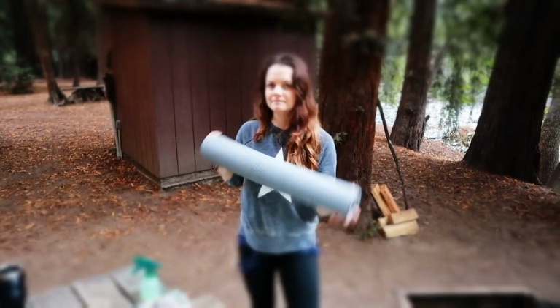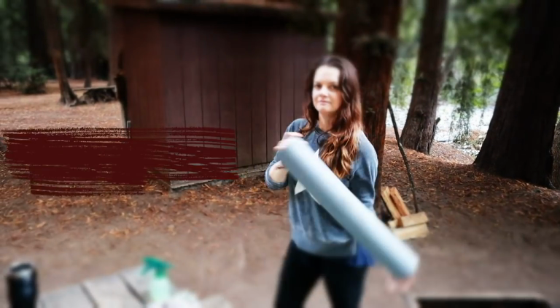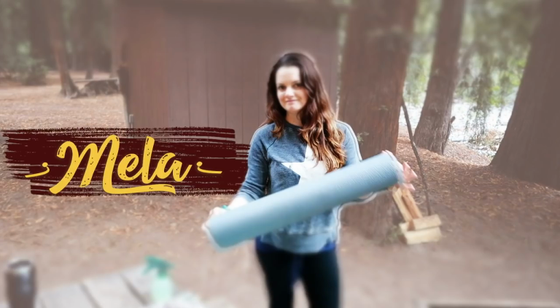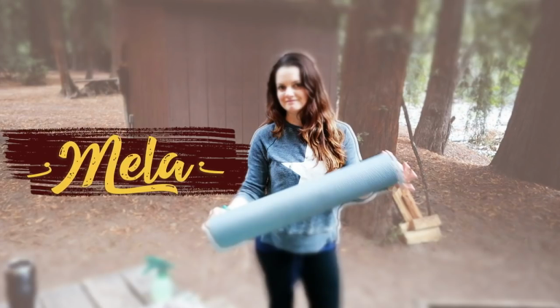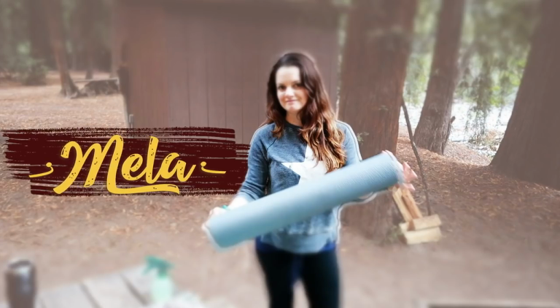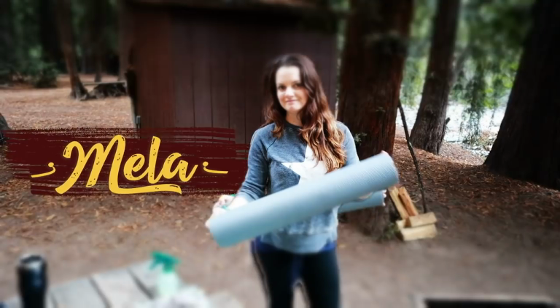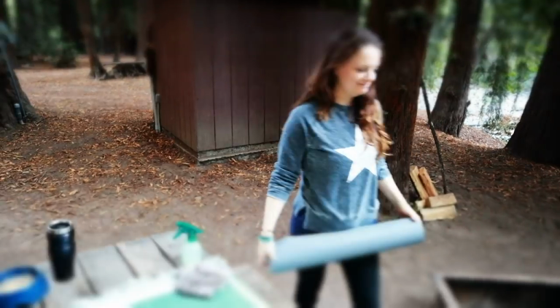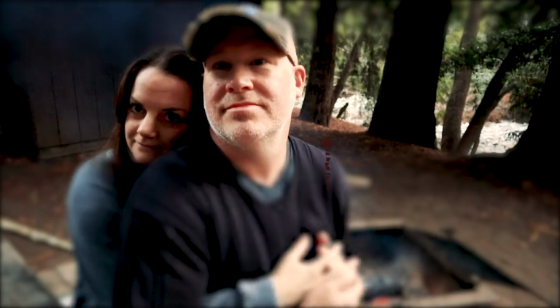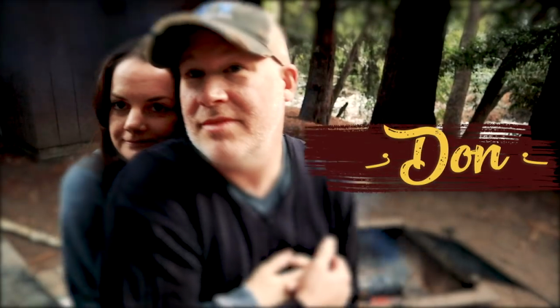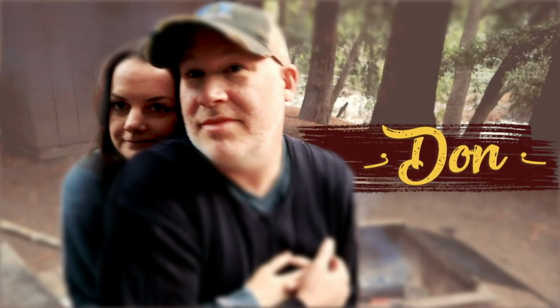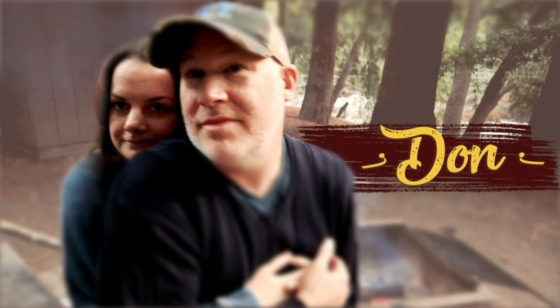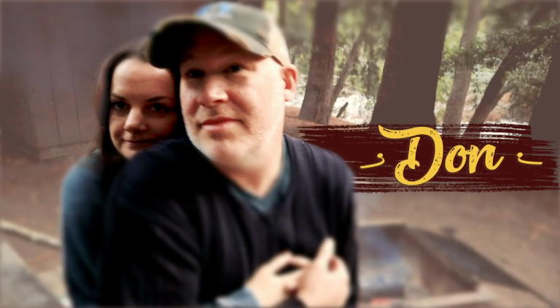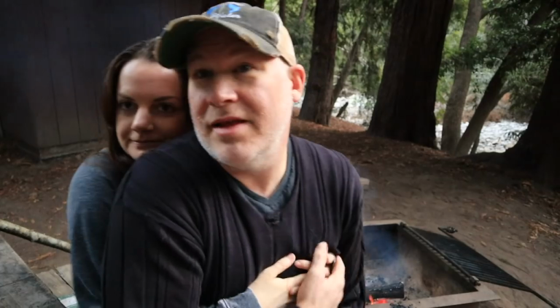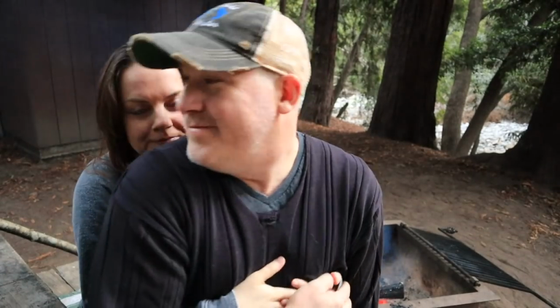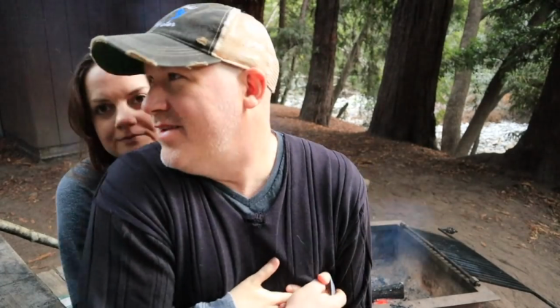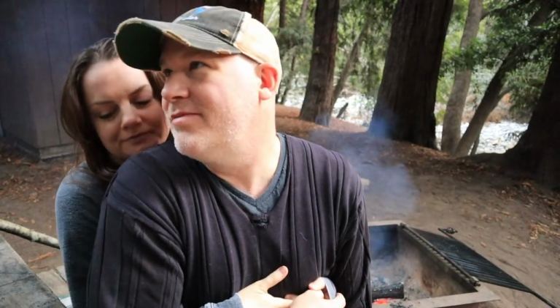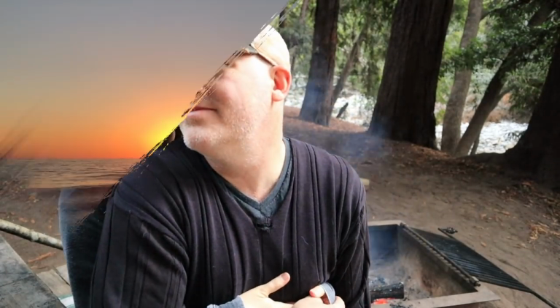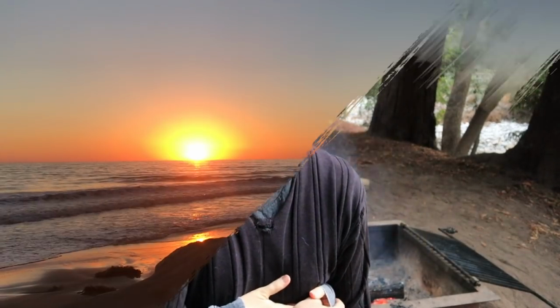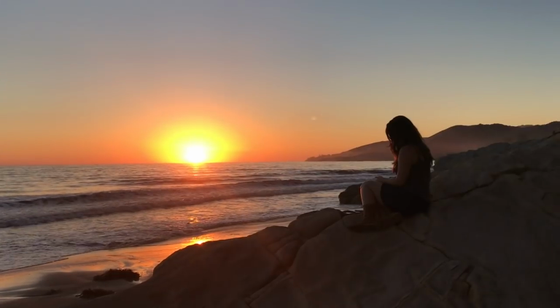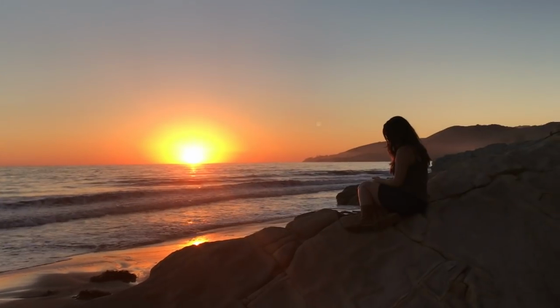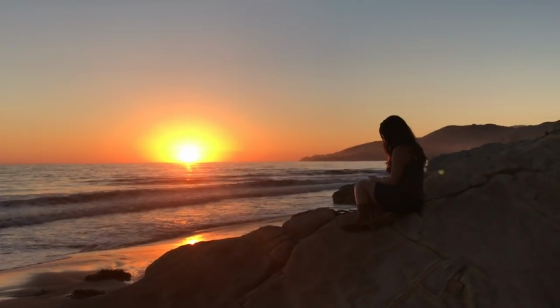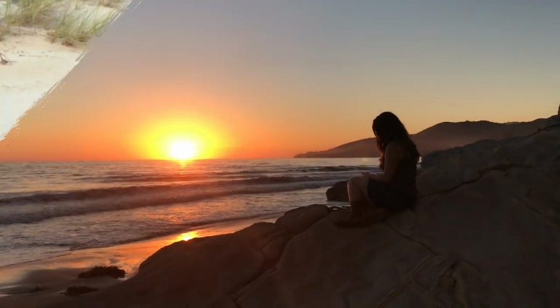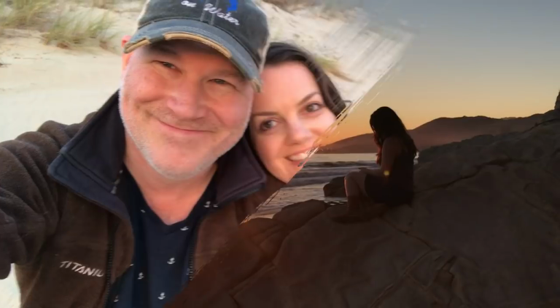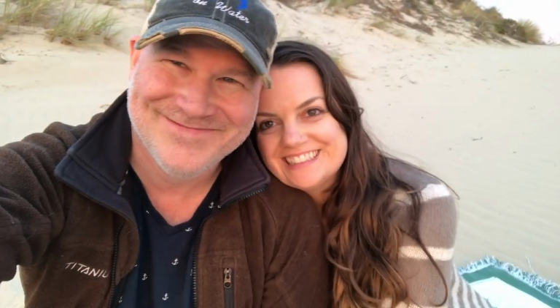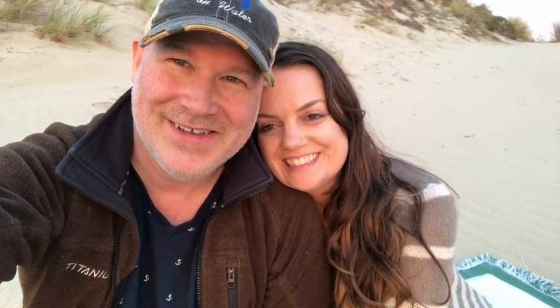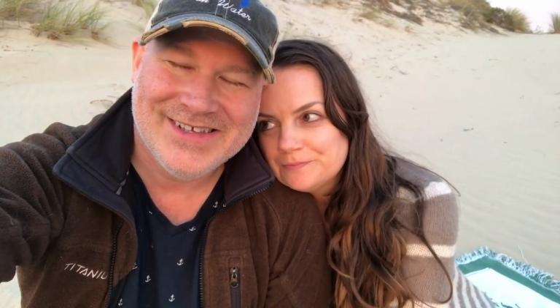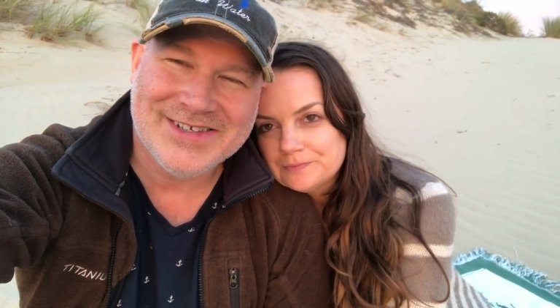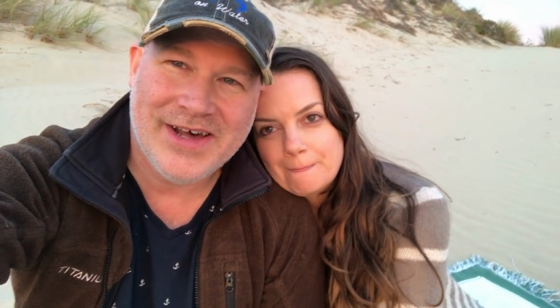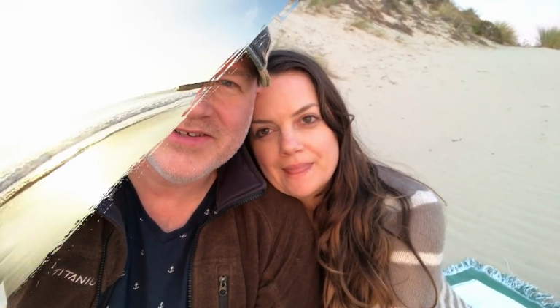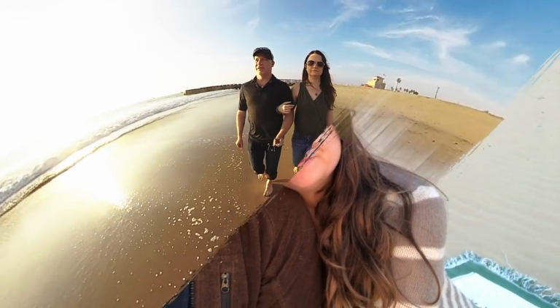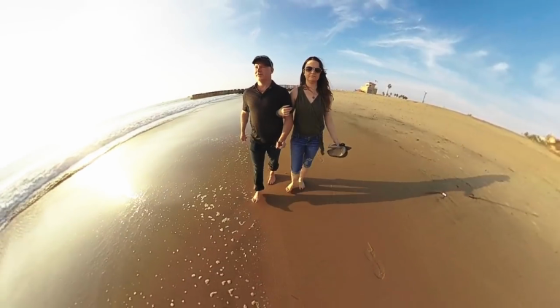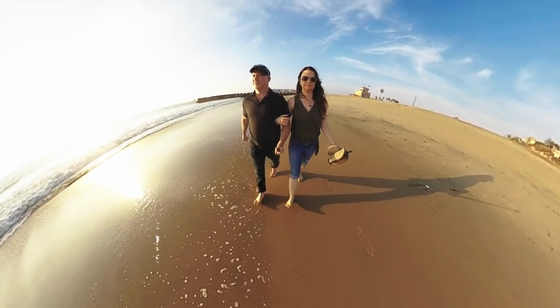This is Mela. This is Don. And we're sharing our experience as we reduce our waste, create a more sustainable lifestyle, and reinvent our habitat.